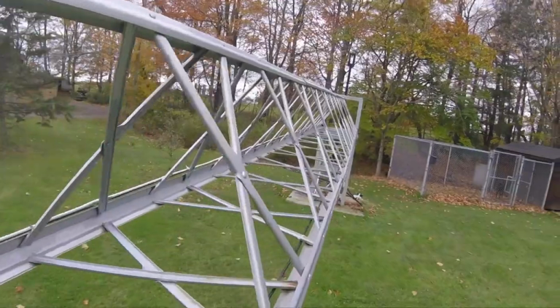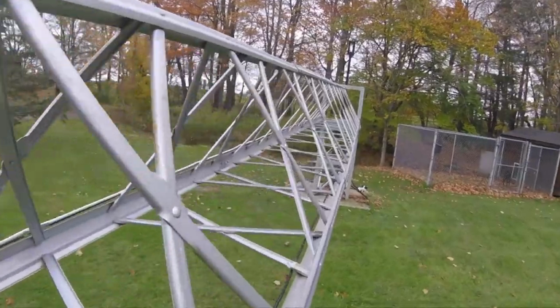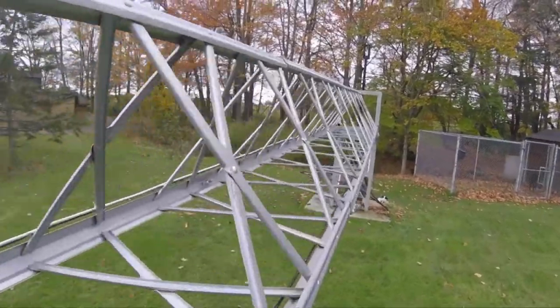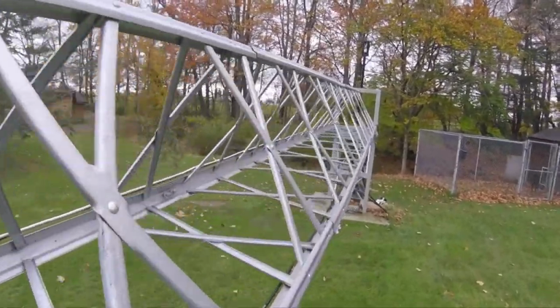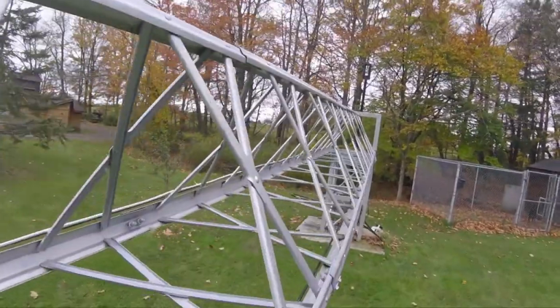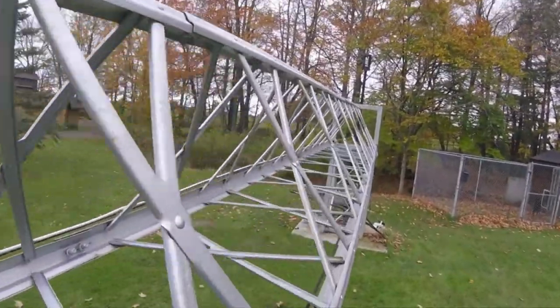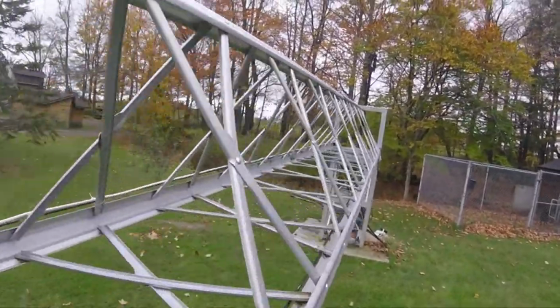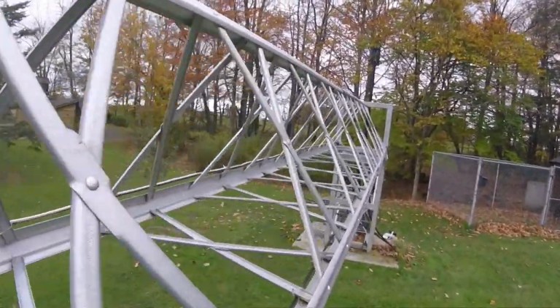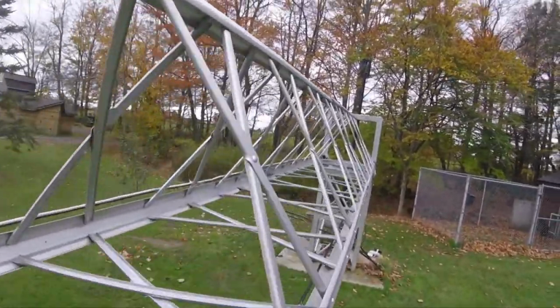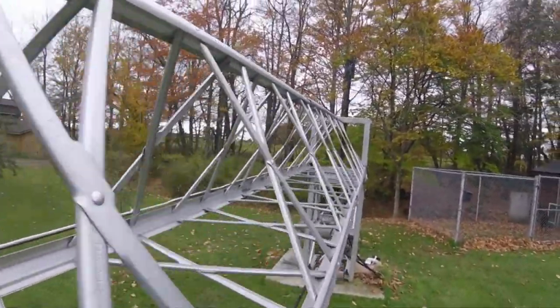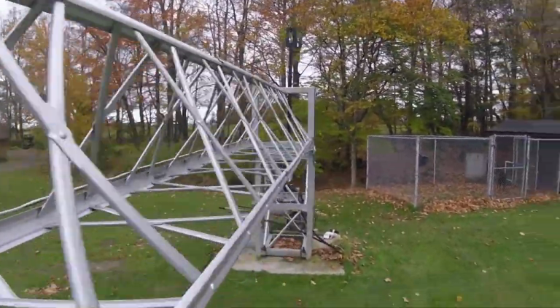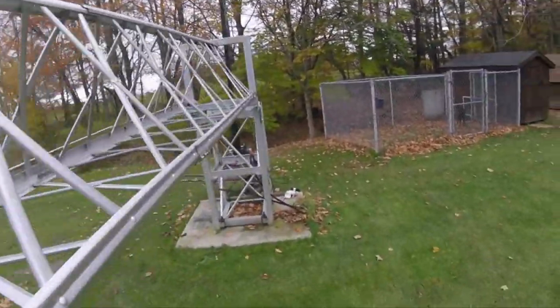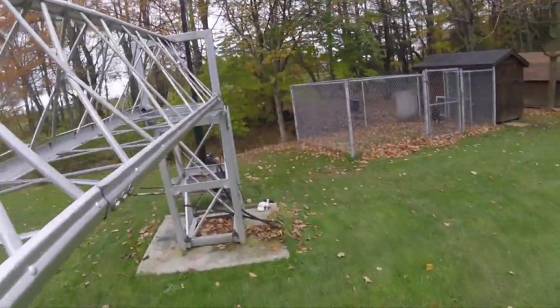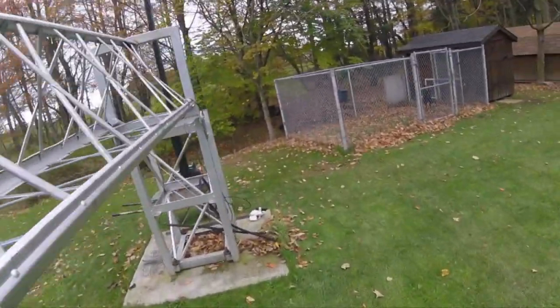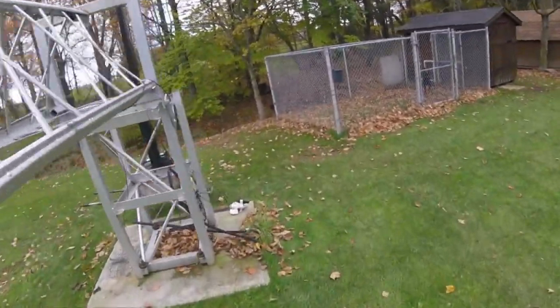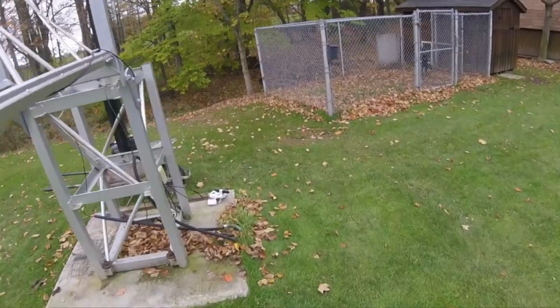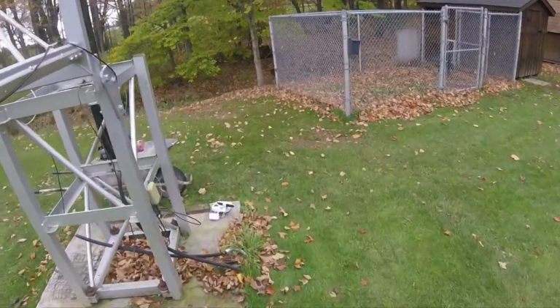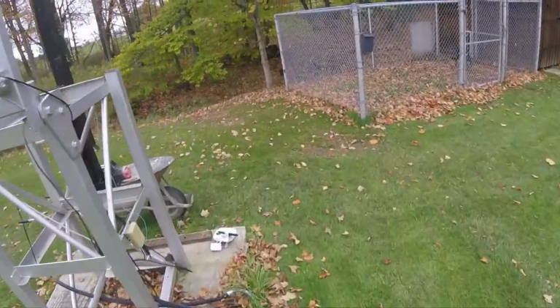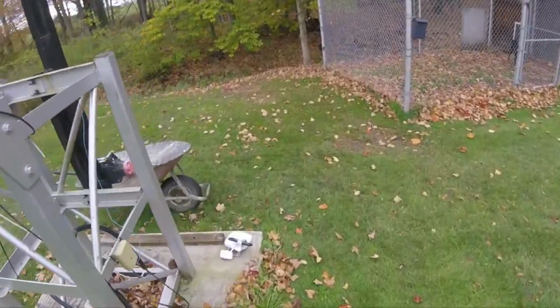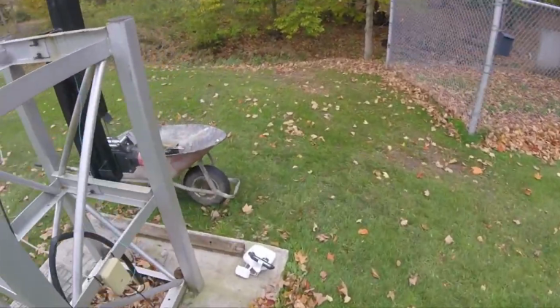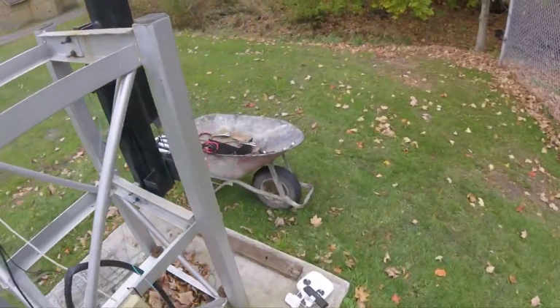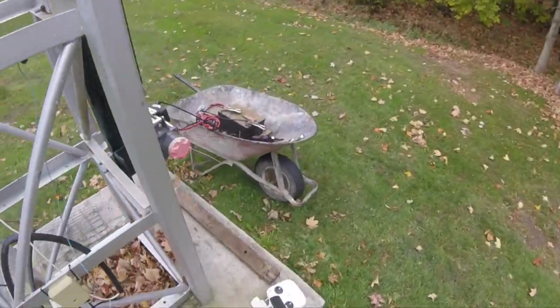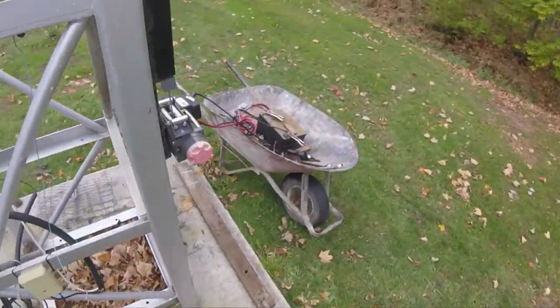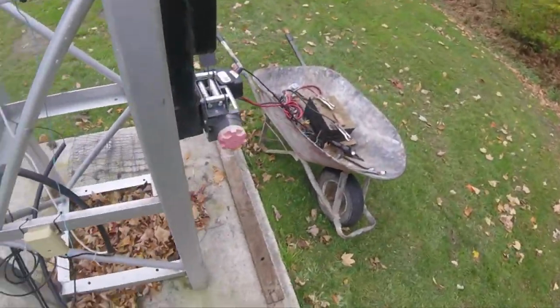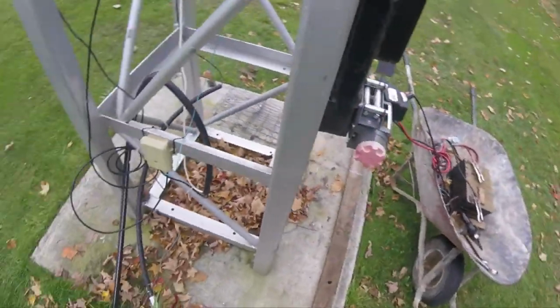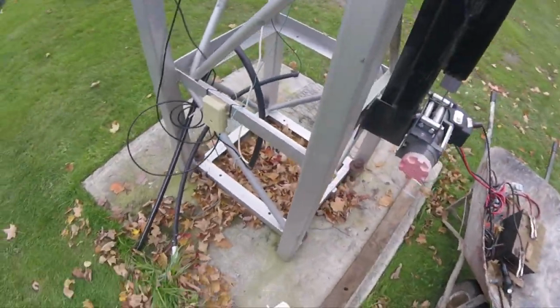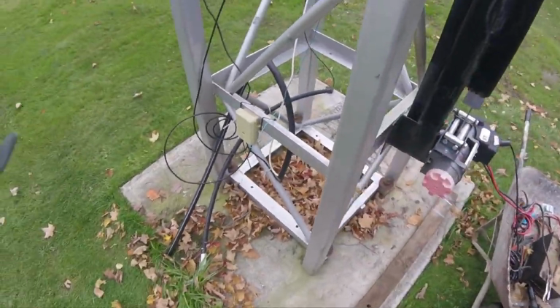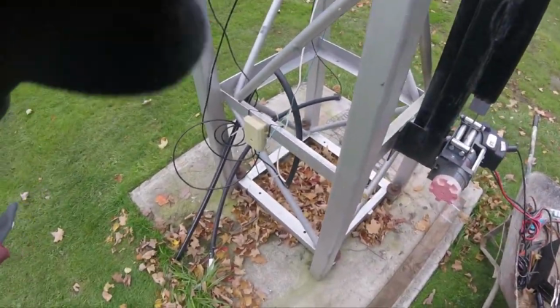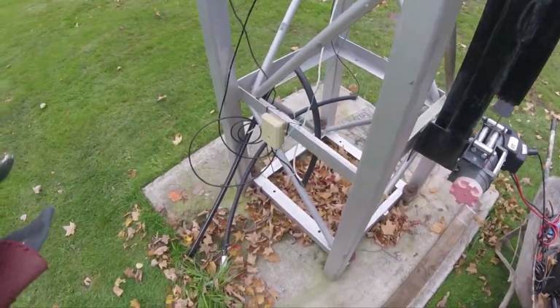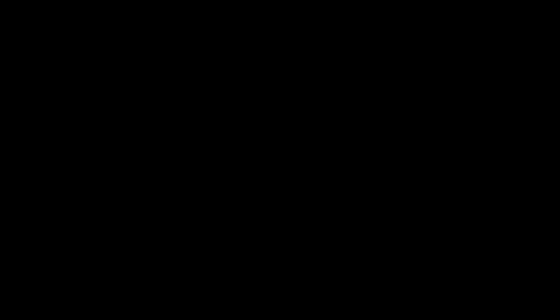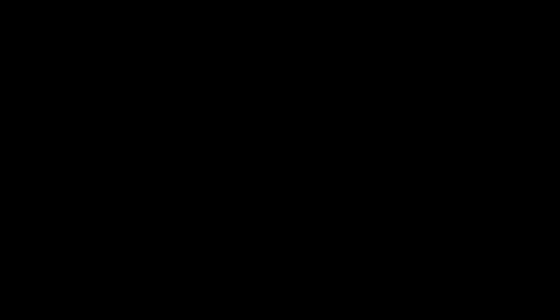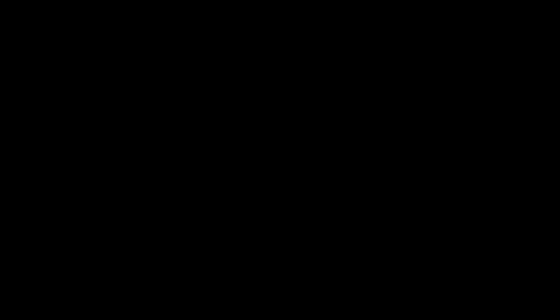This gives a view of the tower as the section dimensions increase down to the end frame here. That's pretty much it — thanks very much for watching.